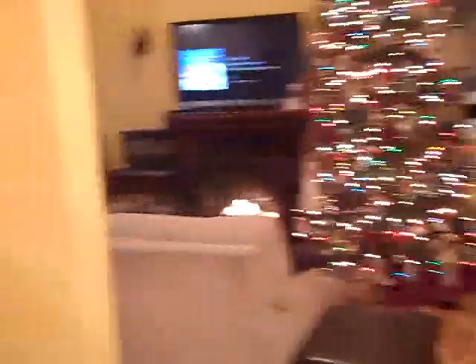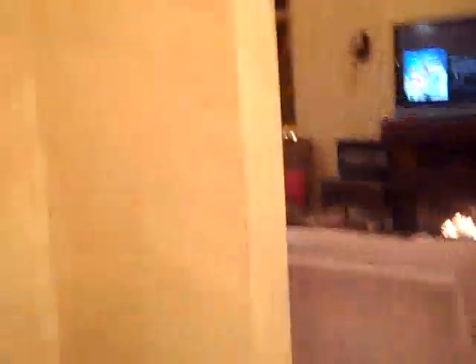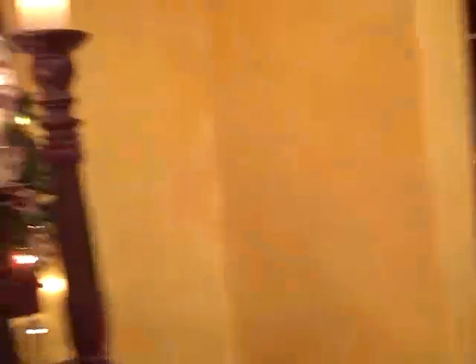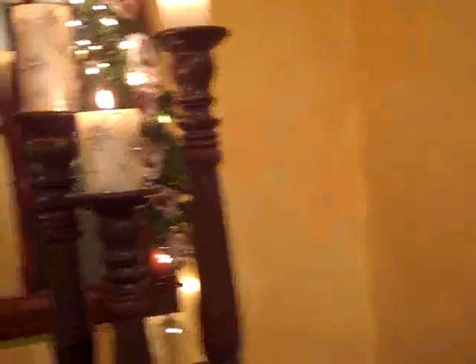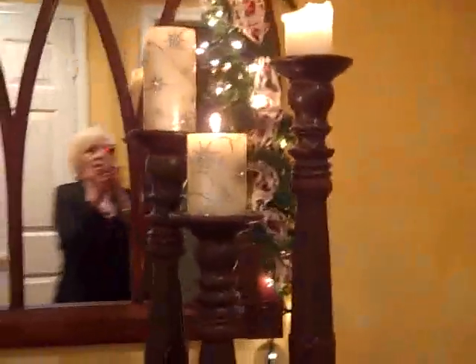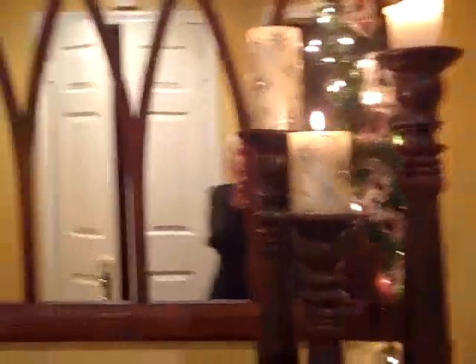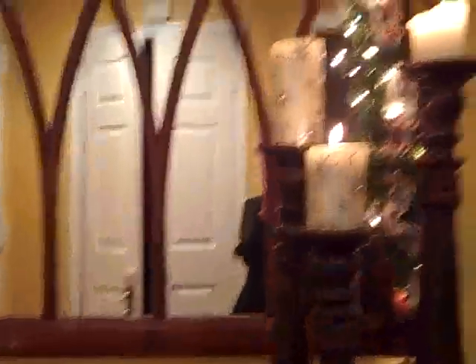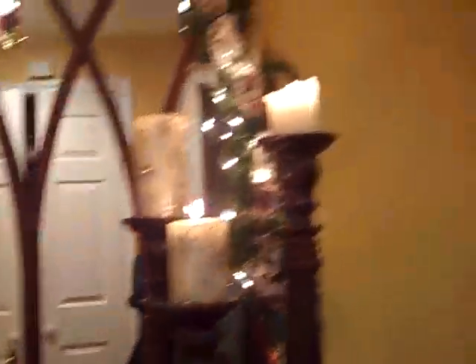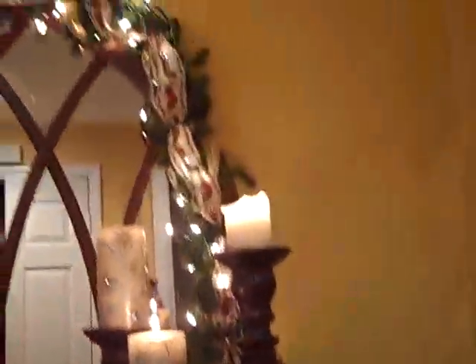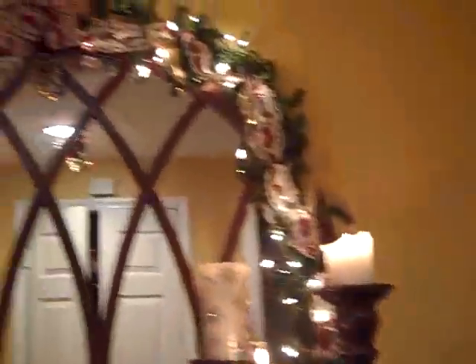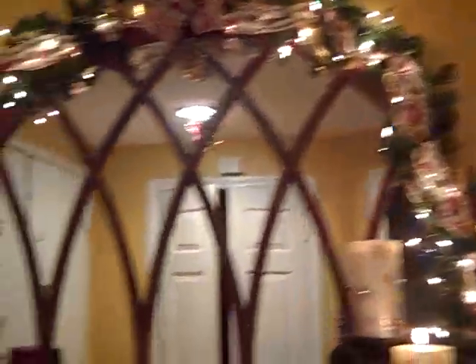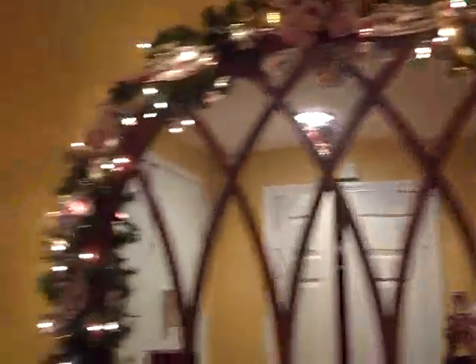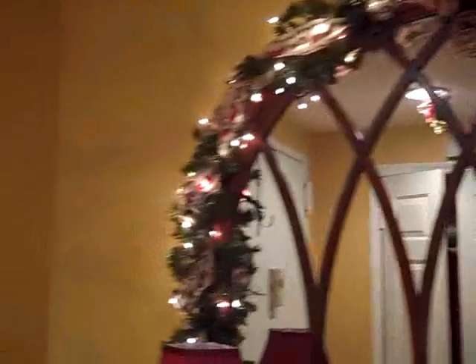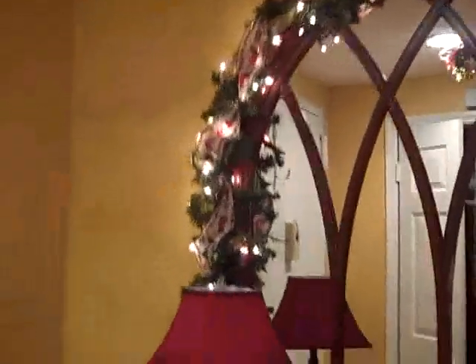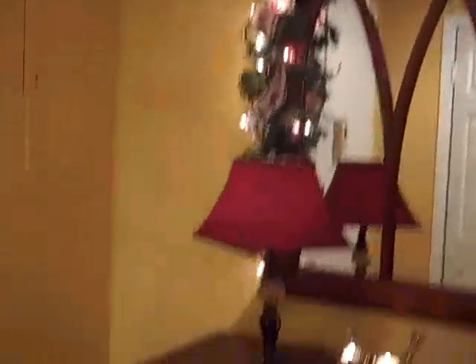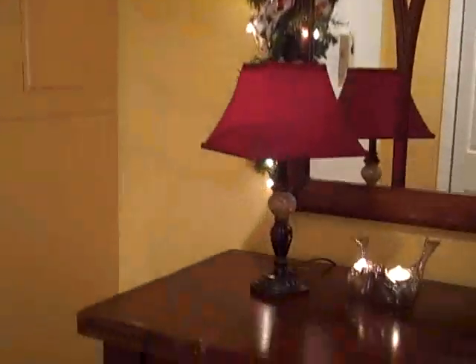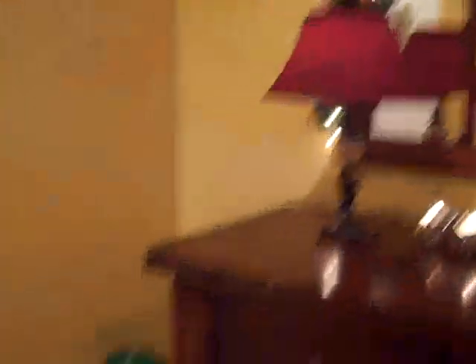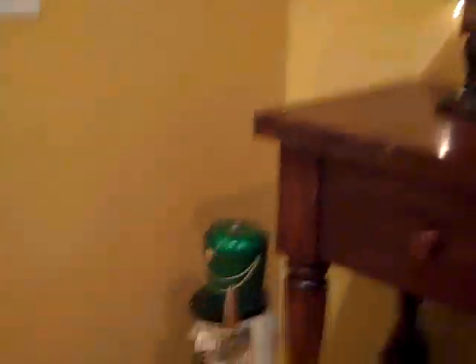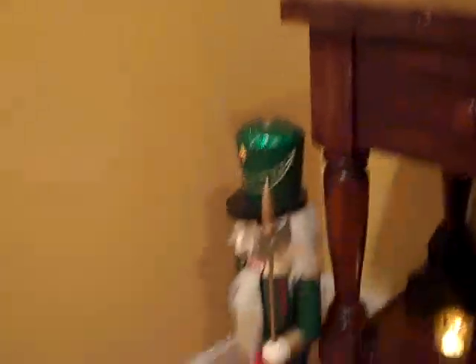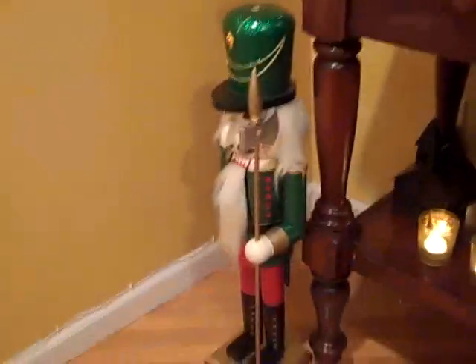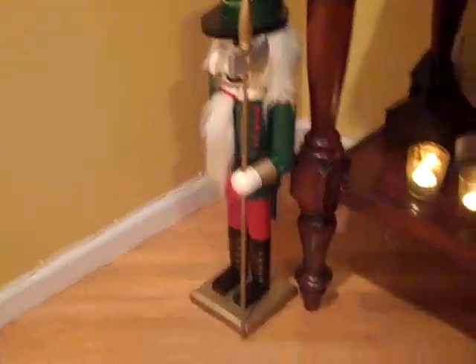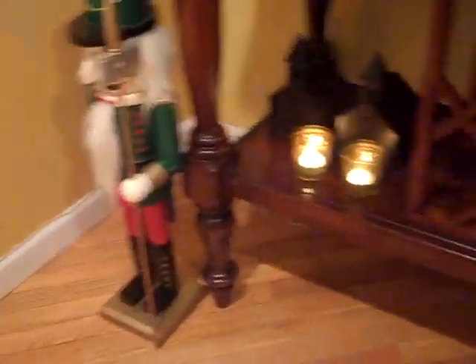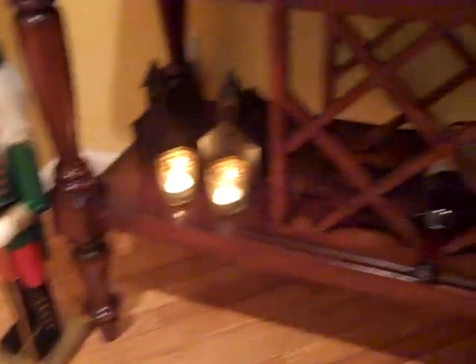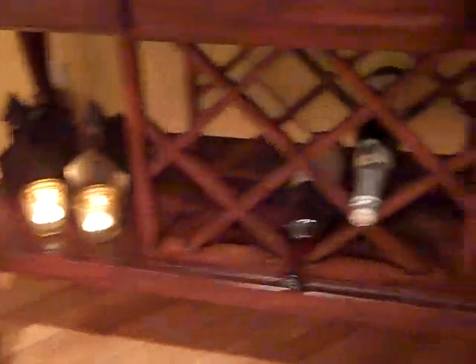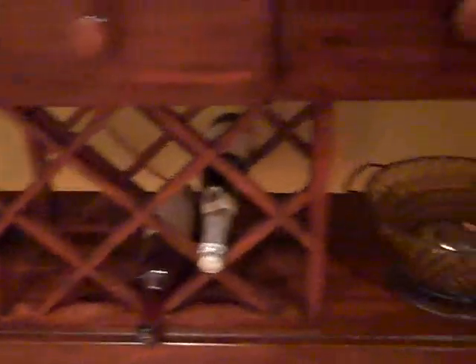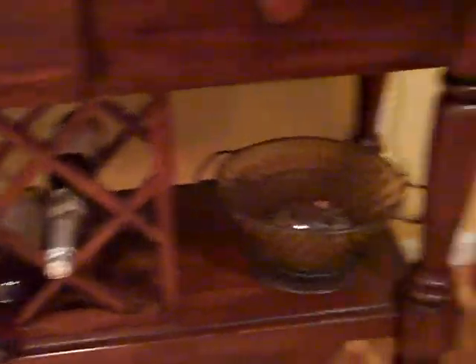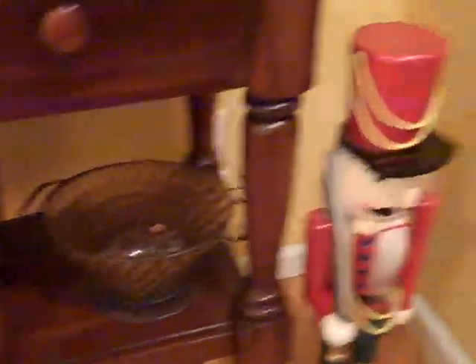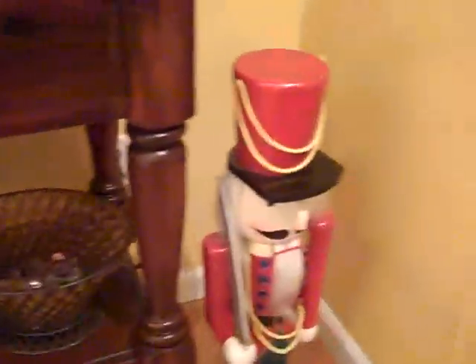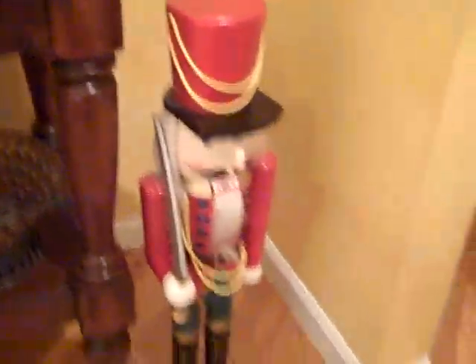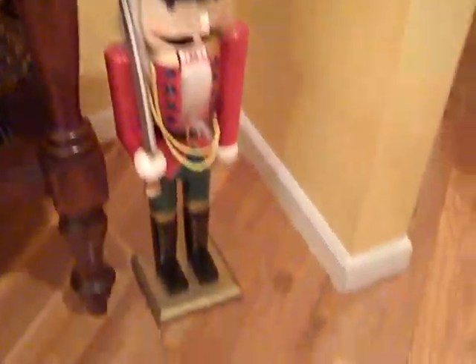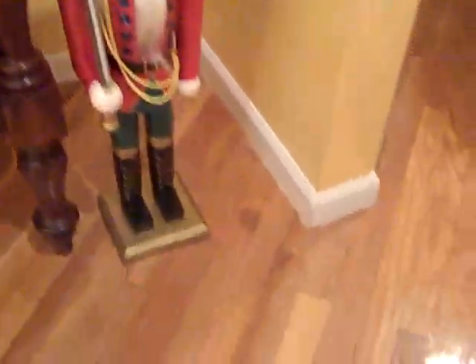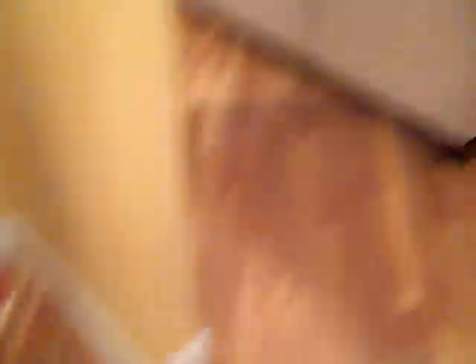All right, here's the foyer. Look how pretty. Look how nice she does everything. And we've got these little guys. Pretty.